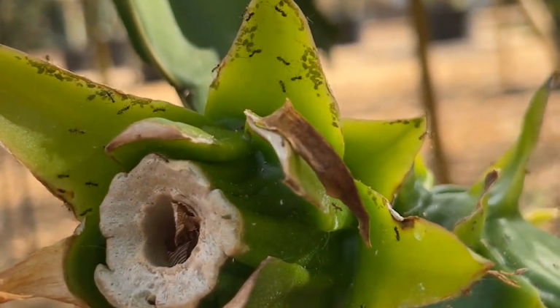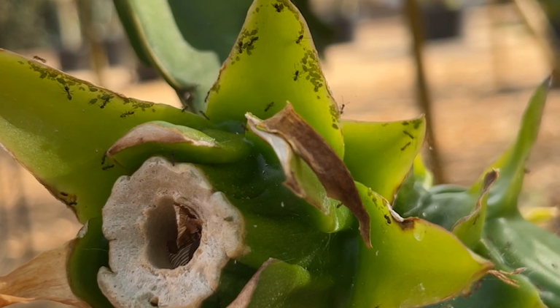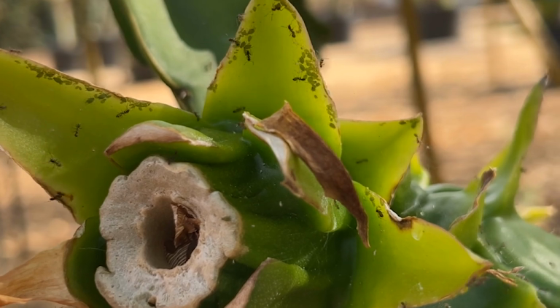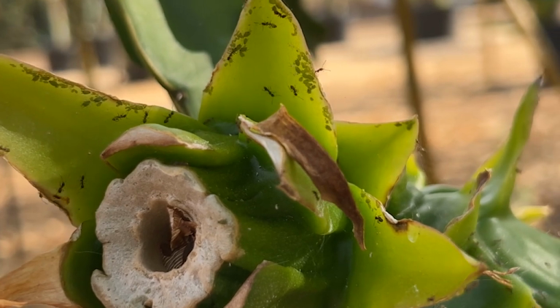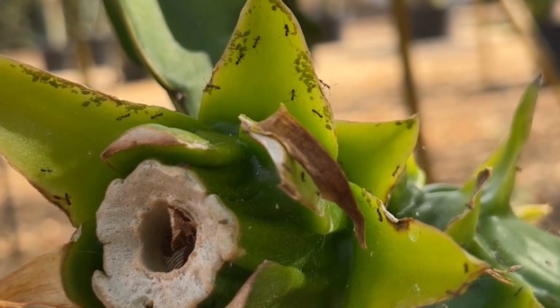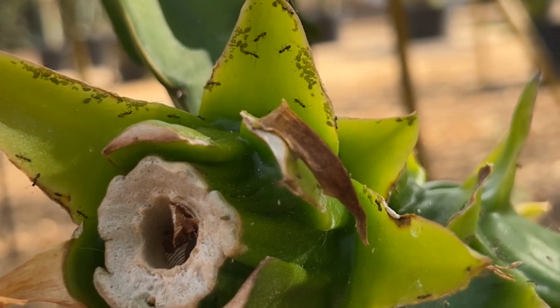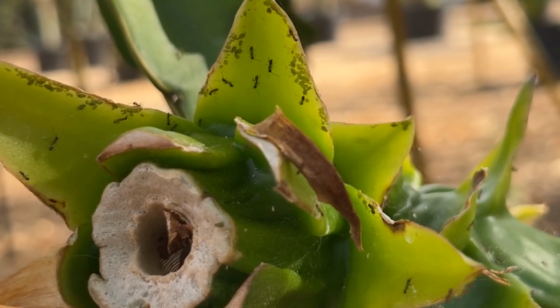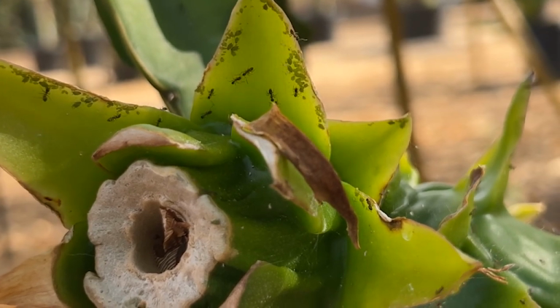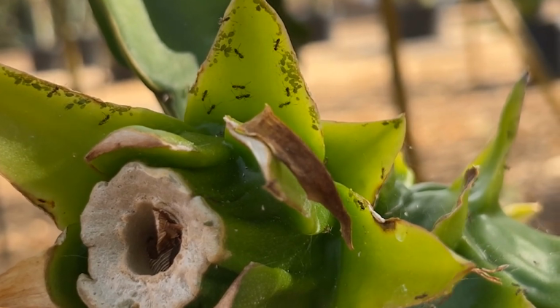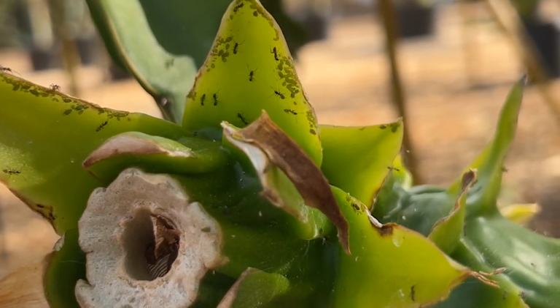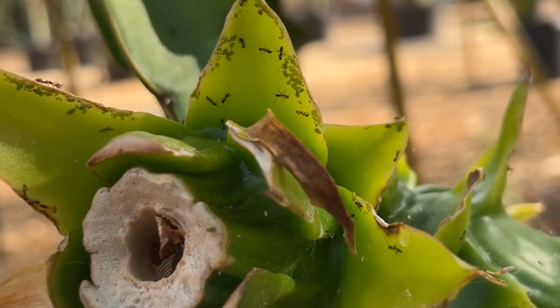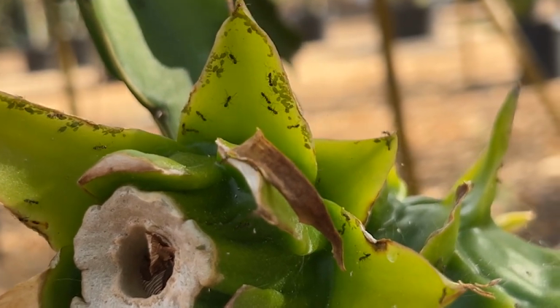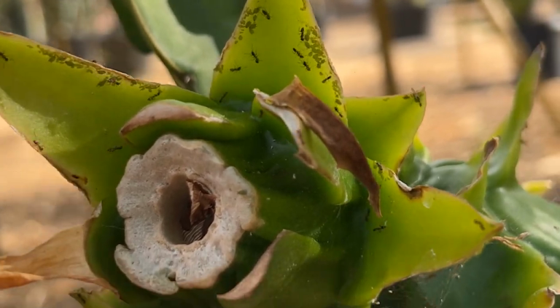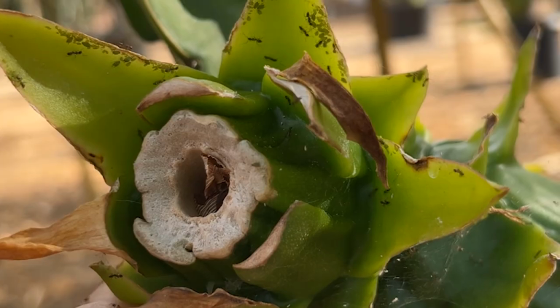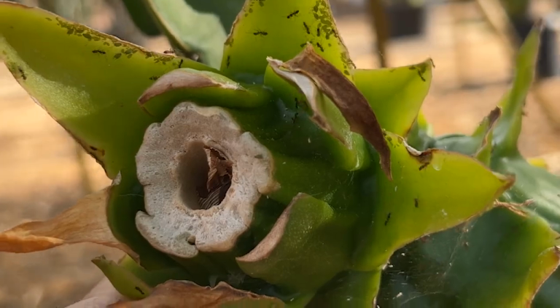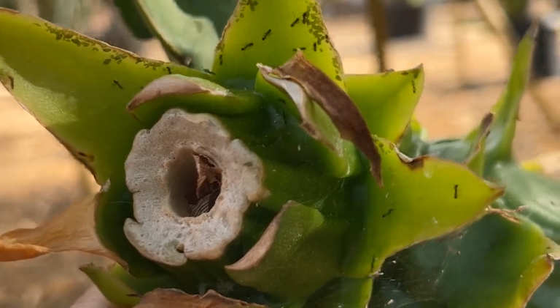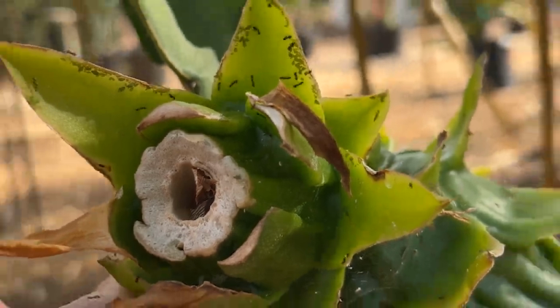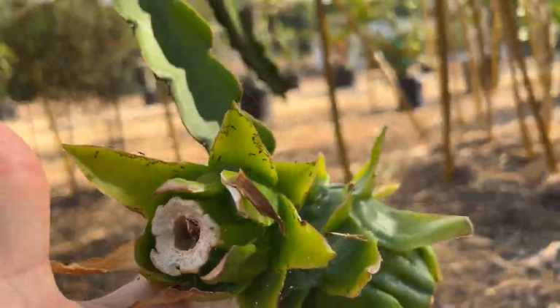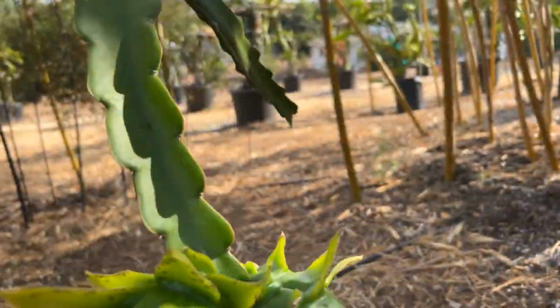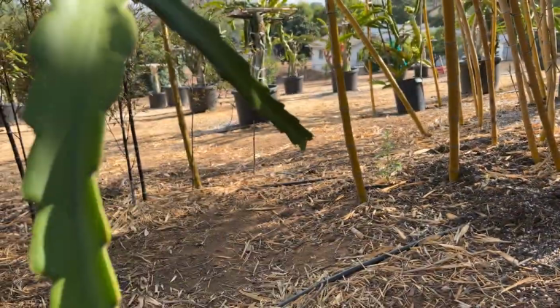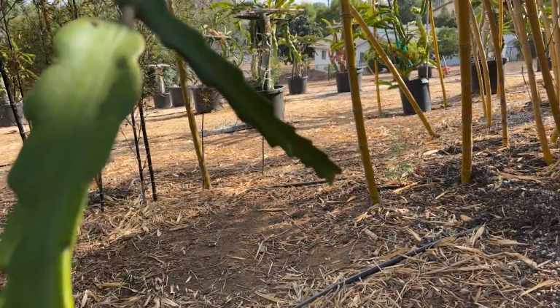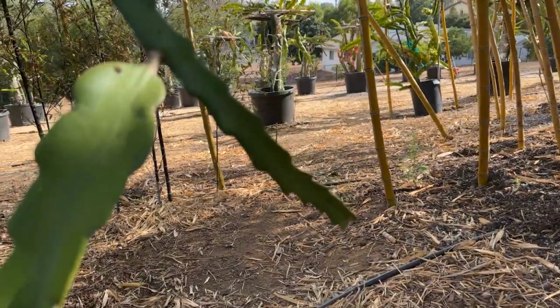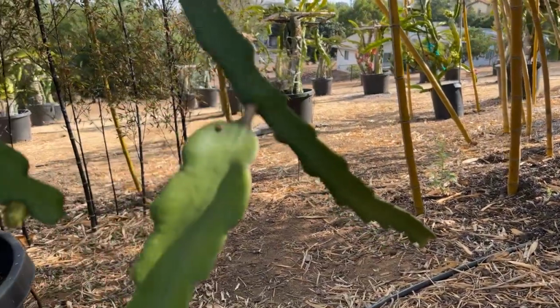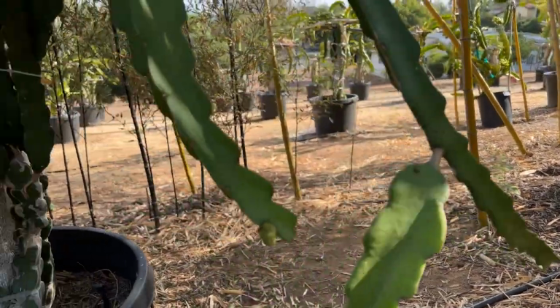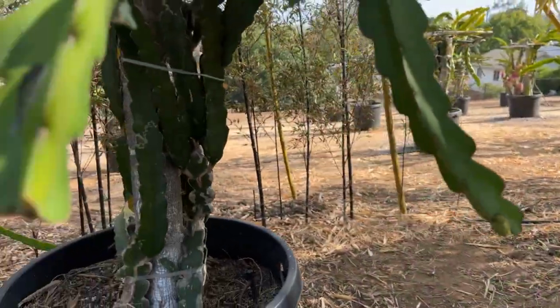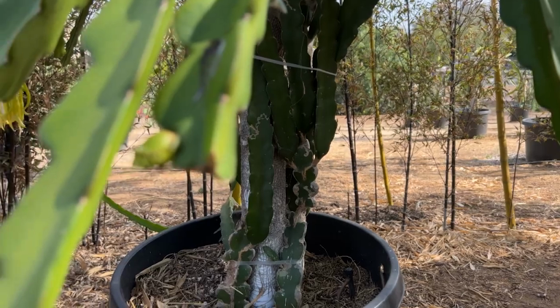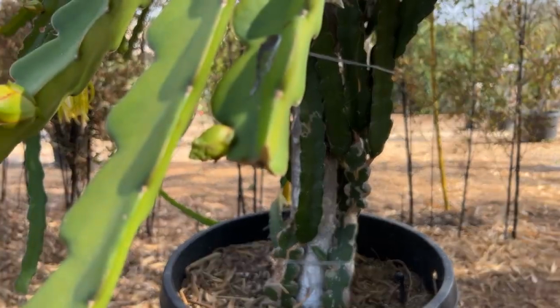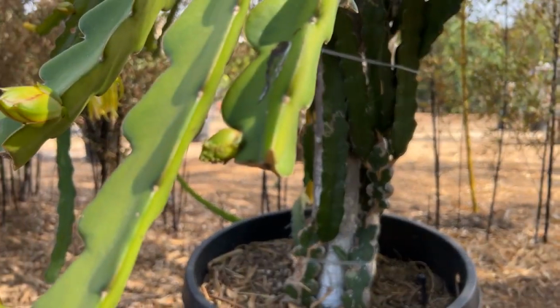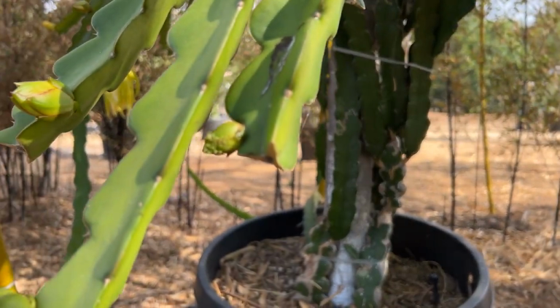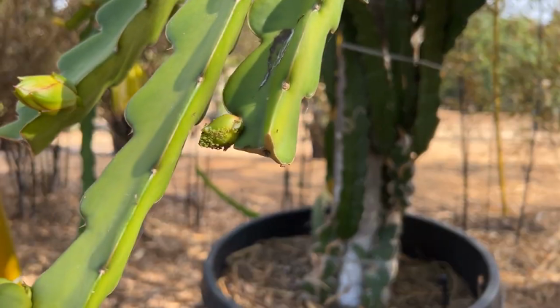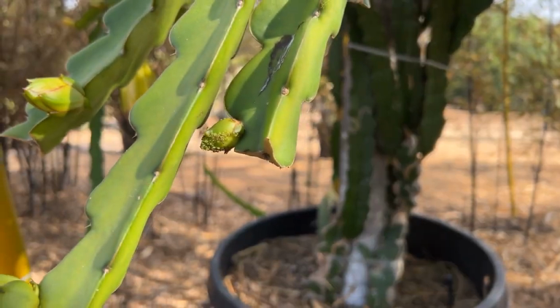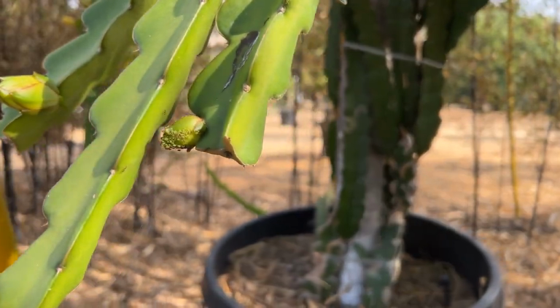You can see the Argentine ants are protecting them and harvesting their honeydew. So they are pretty vile pests for dragon fruit. And once they get on a few varieties, they really start to spread quickly. And that can be really annoying.